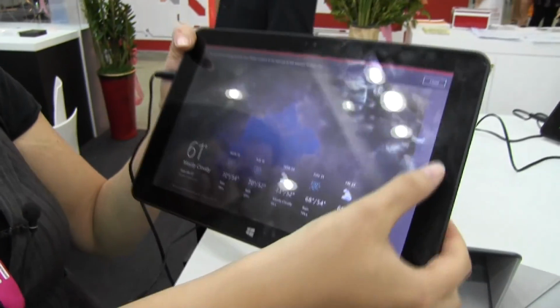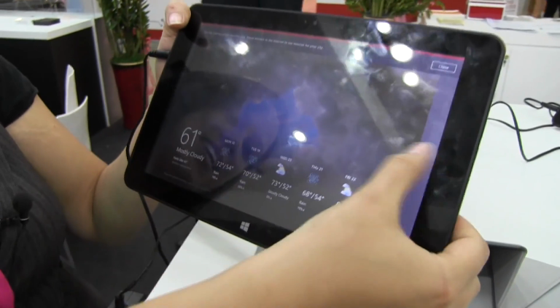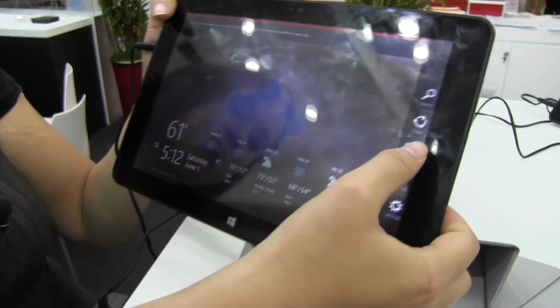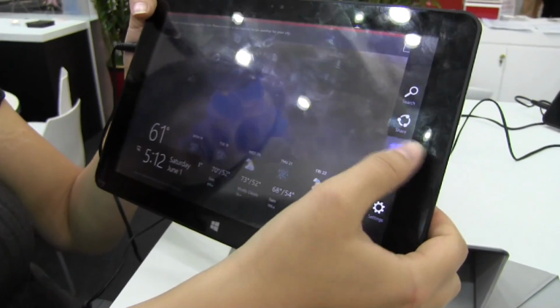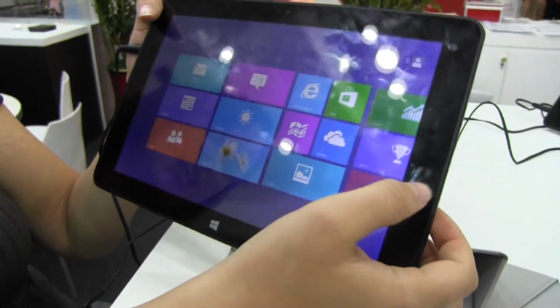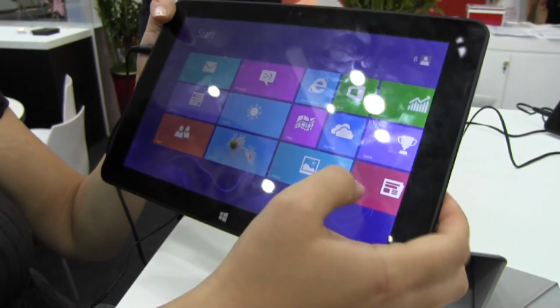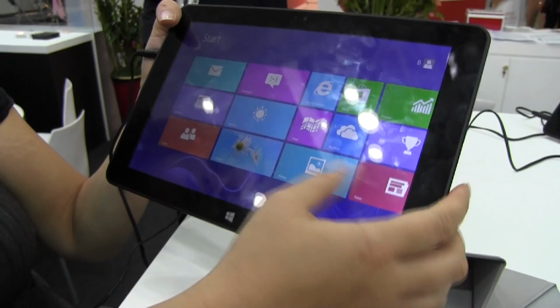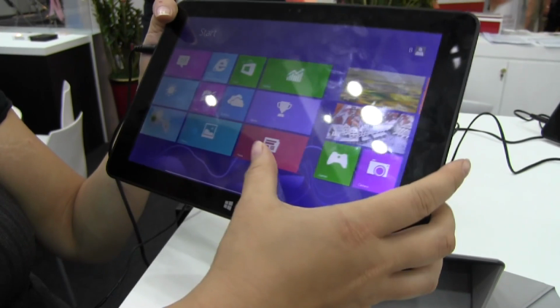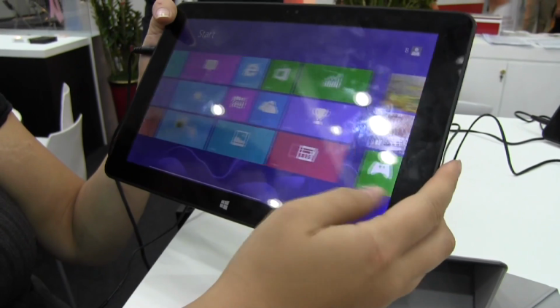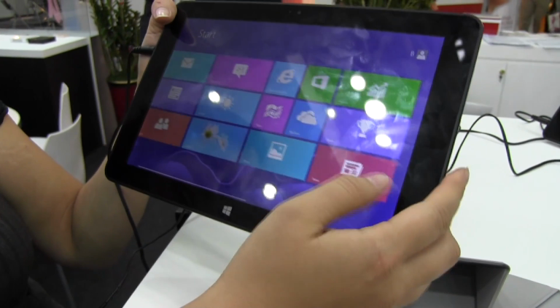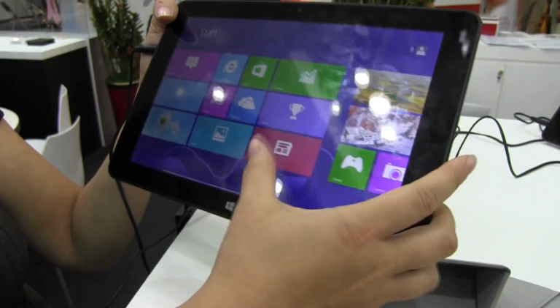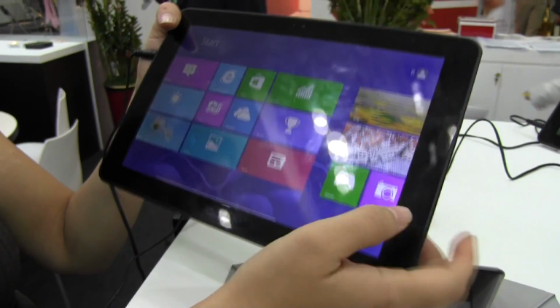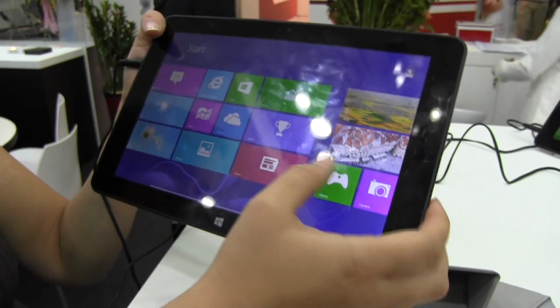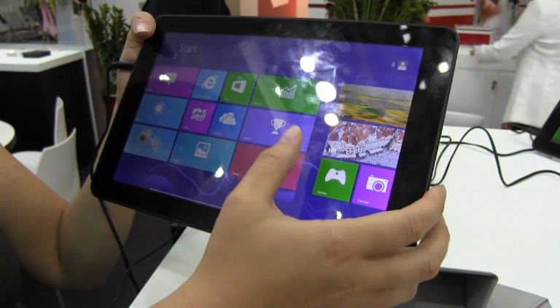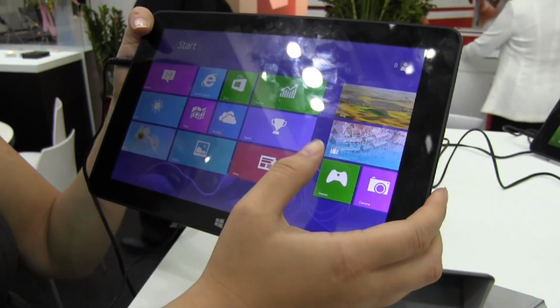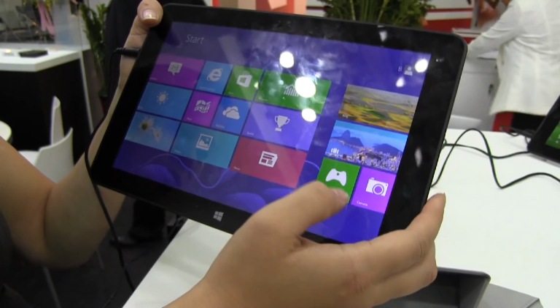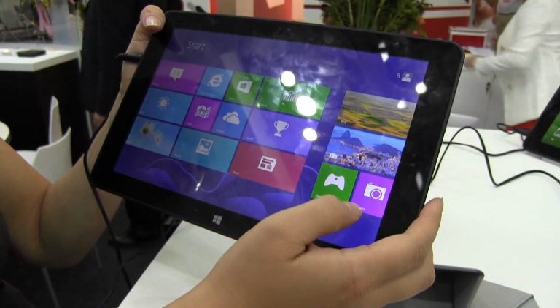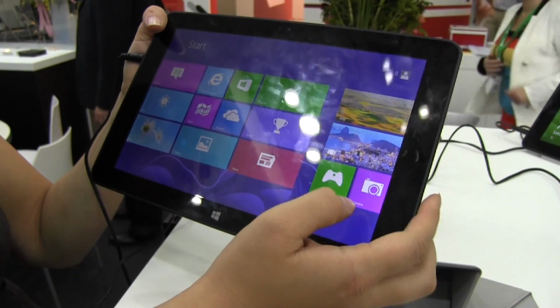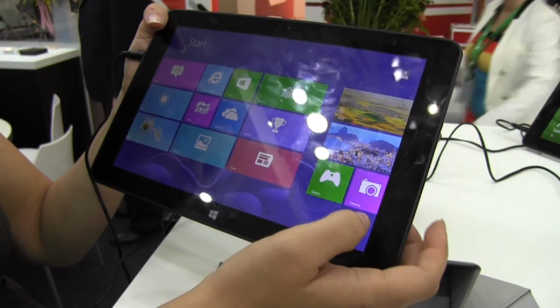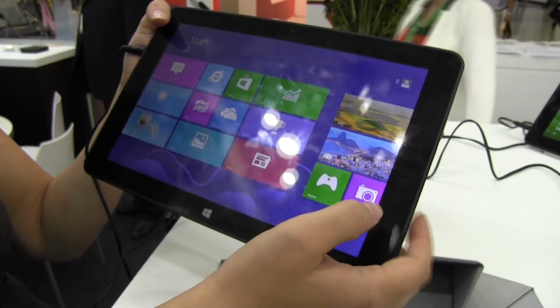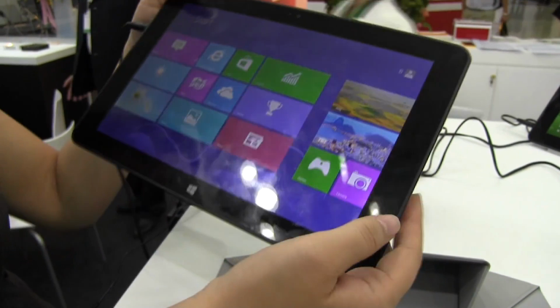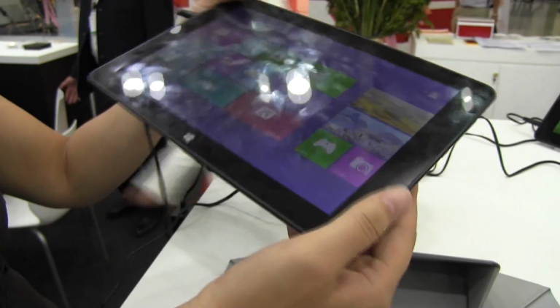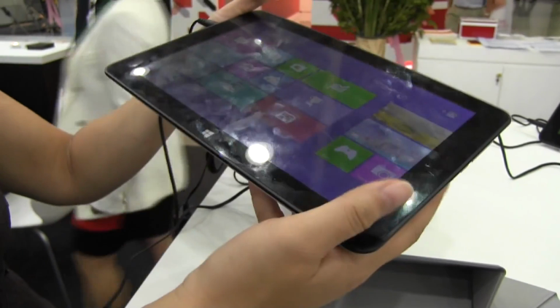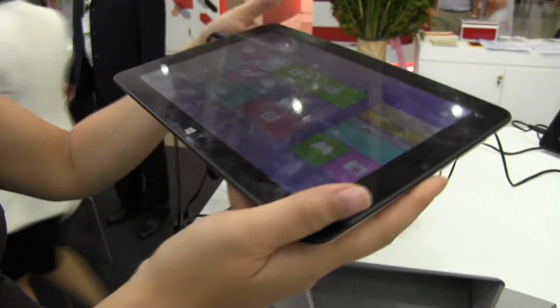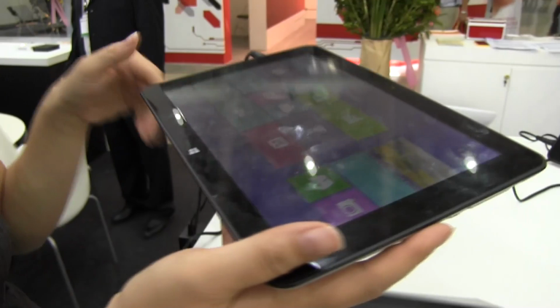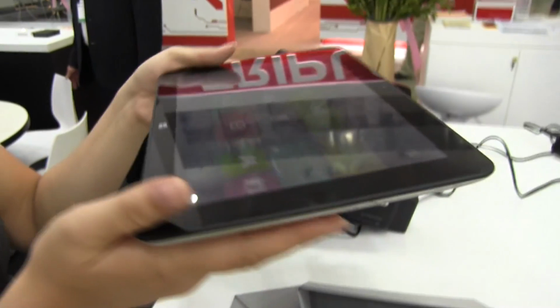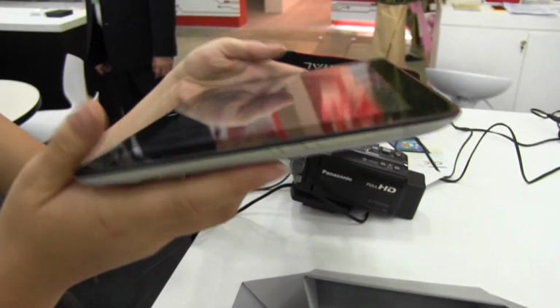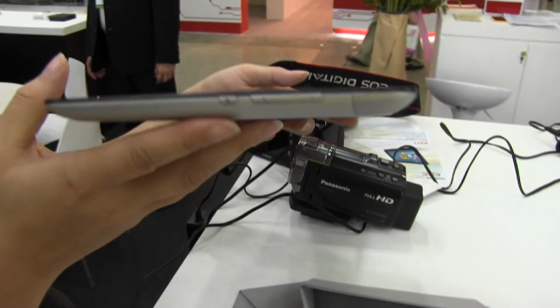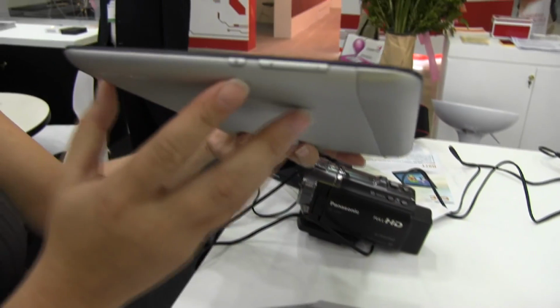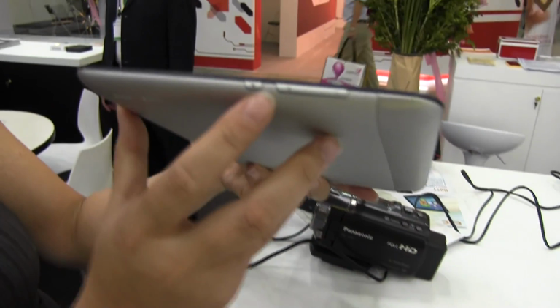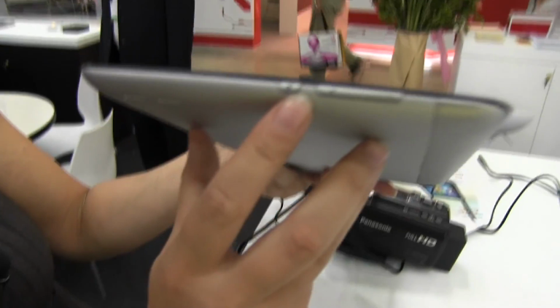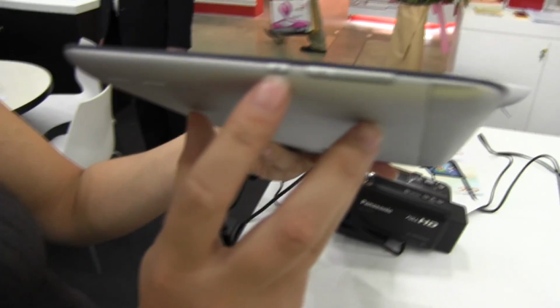This is a 10.1 inch tablet running Windows 8. It's got a 1280 by 800 display resolution and it does have a variety of ports. So let's take a little bit of a walk around the system here.